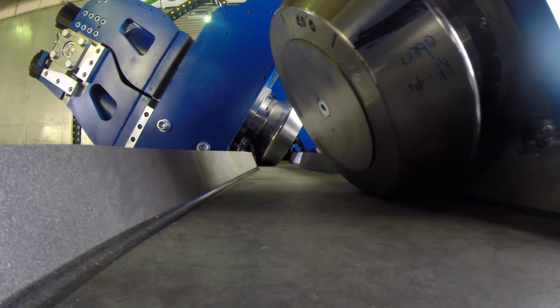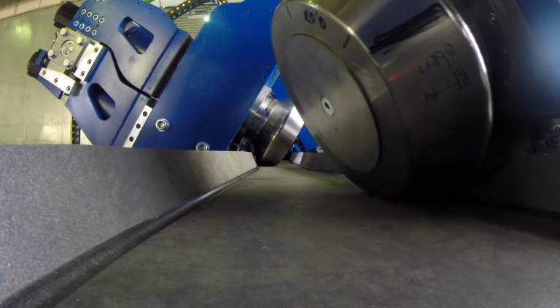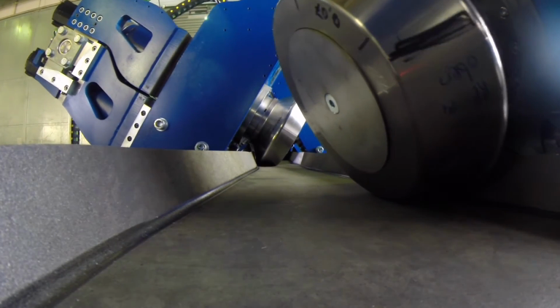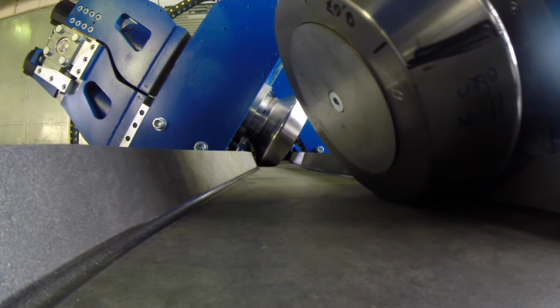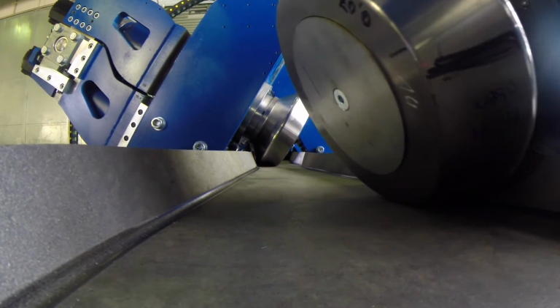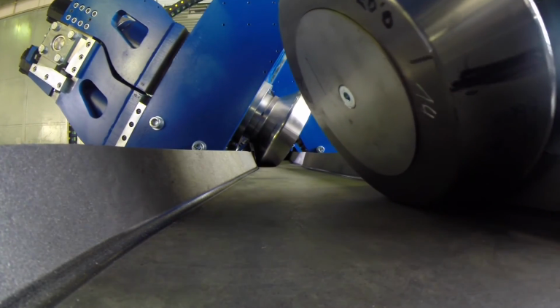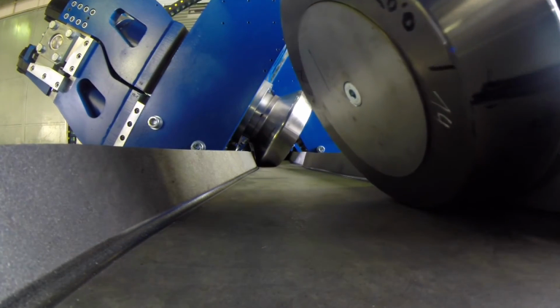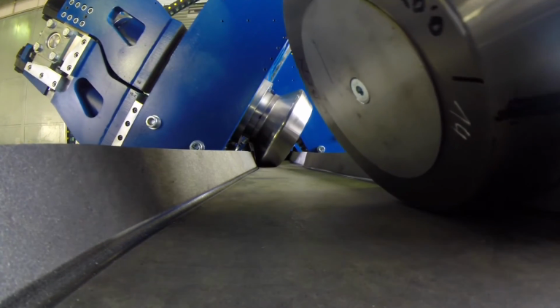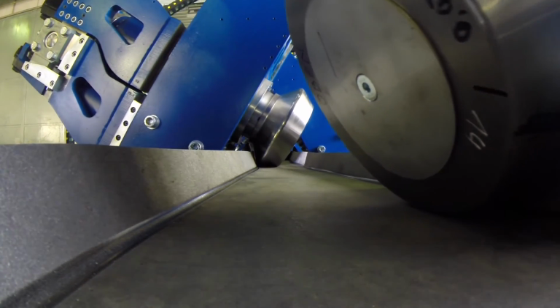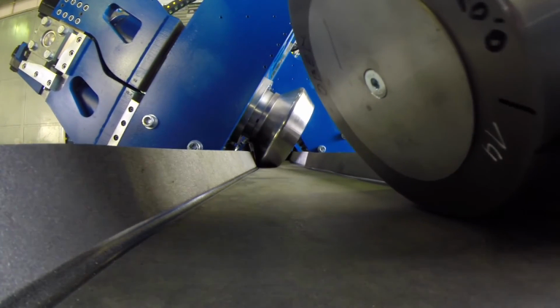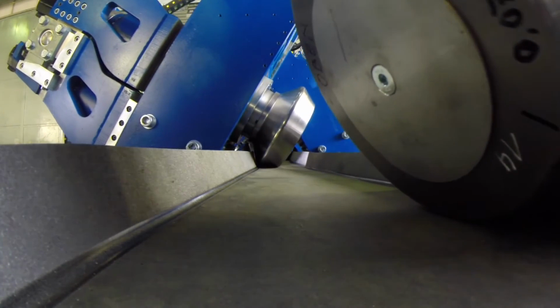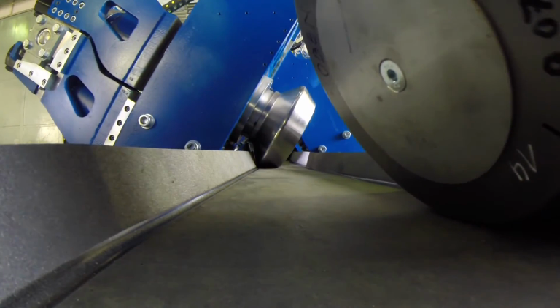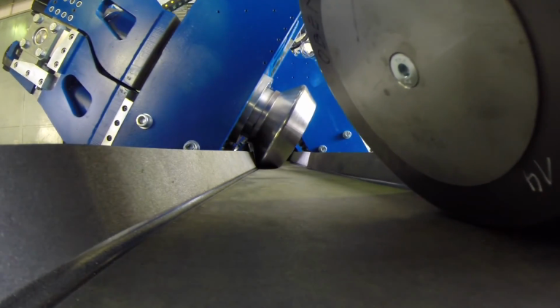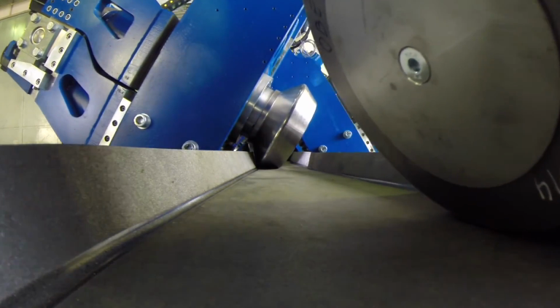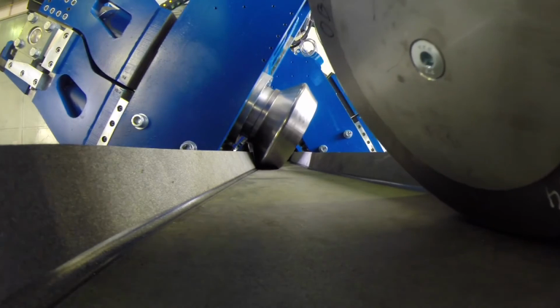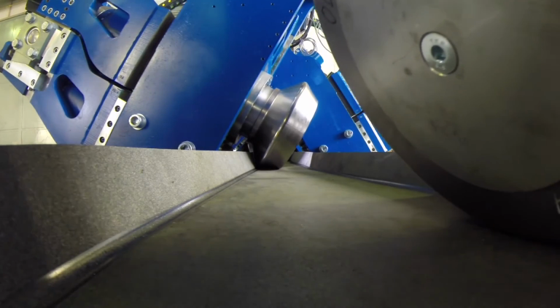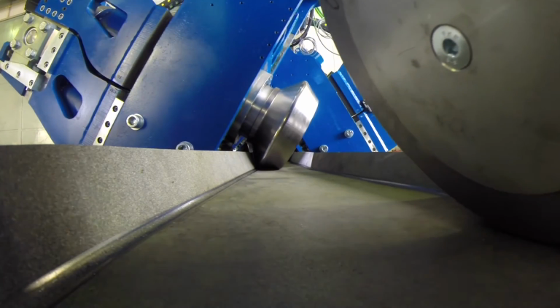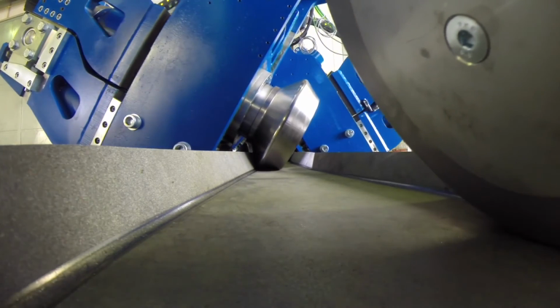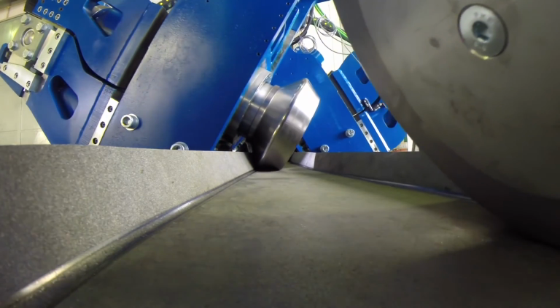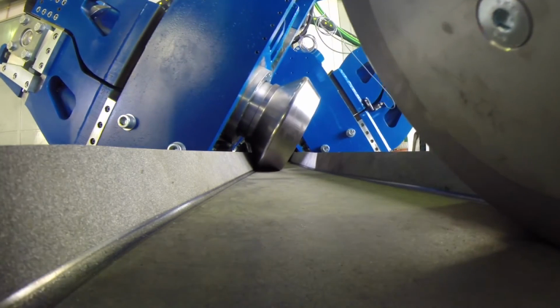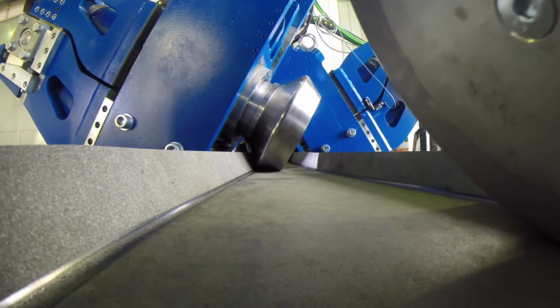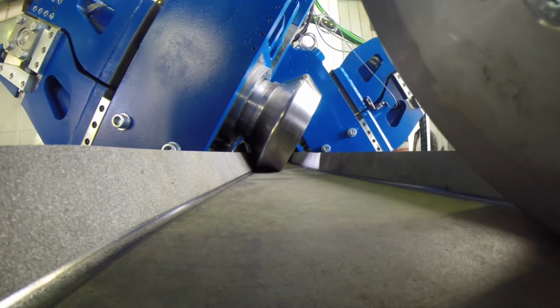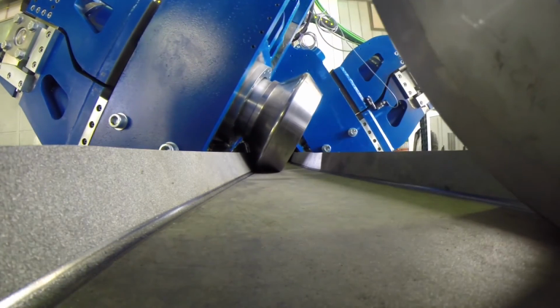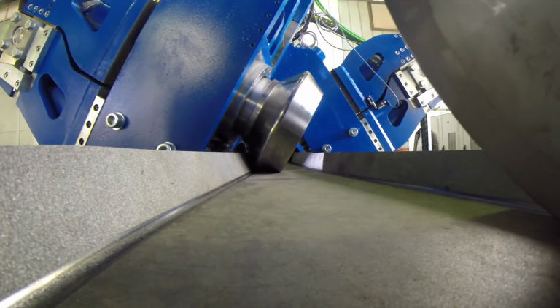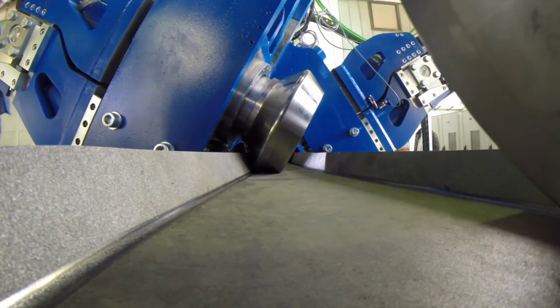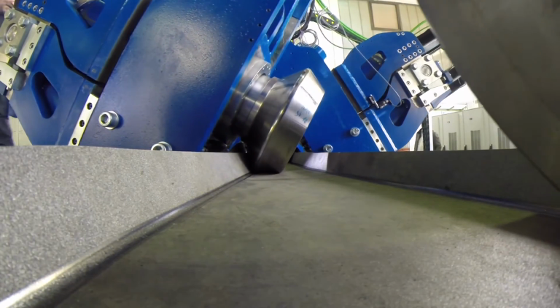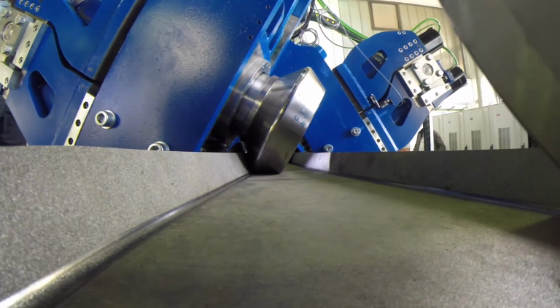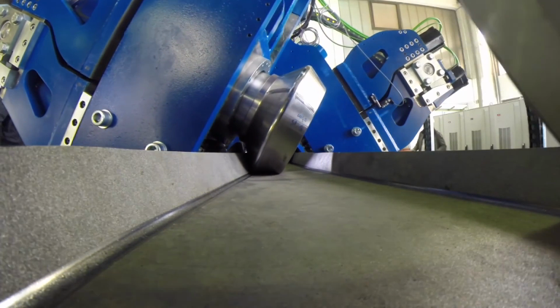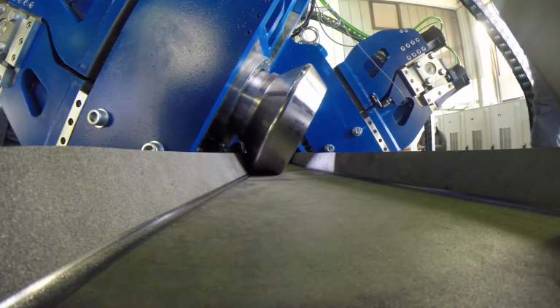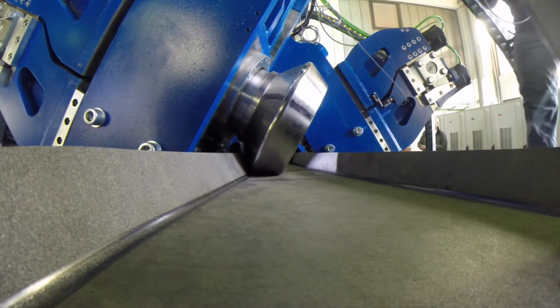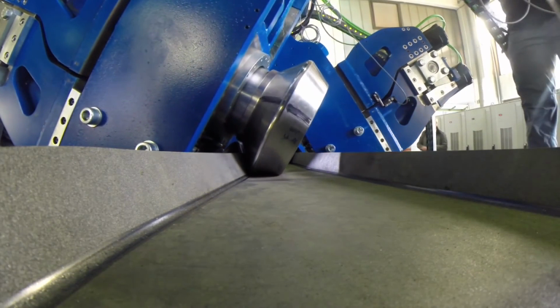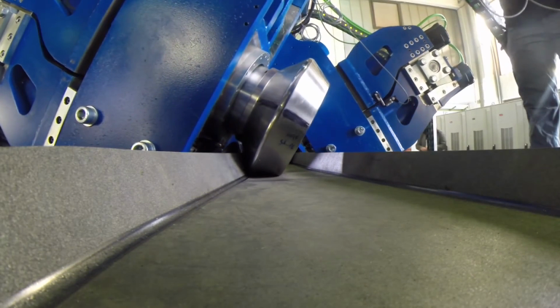With this innovative CNC-controlled machine, Data M has created a complex solution chain with unique competitive advantages.